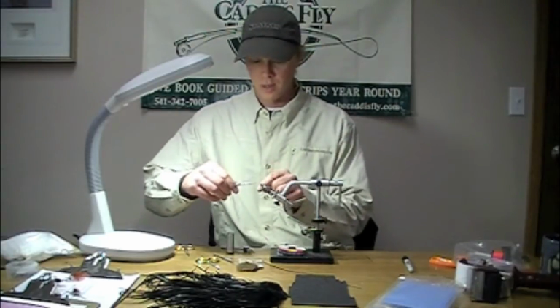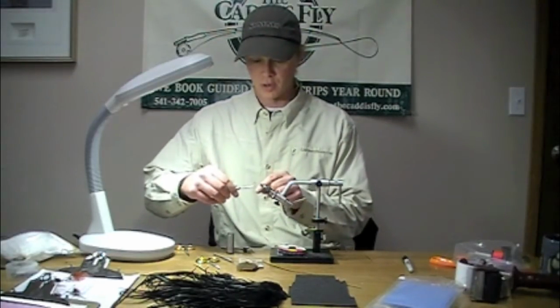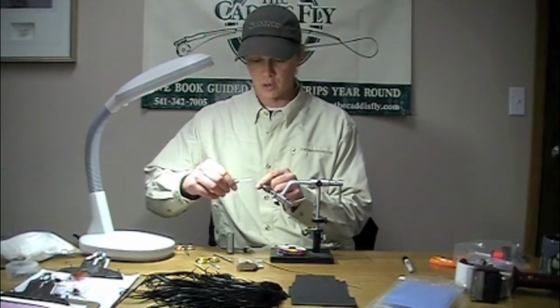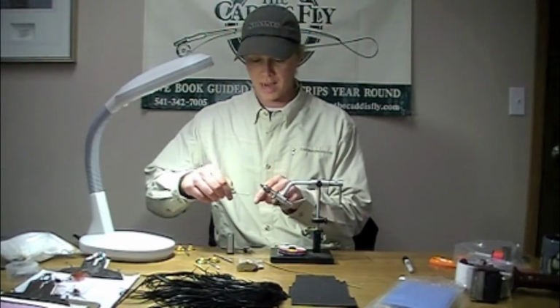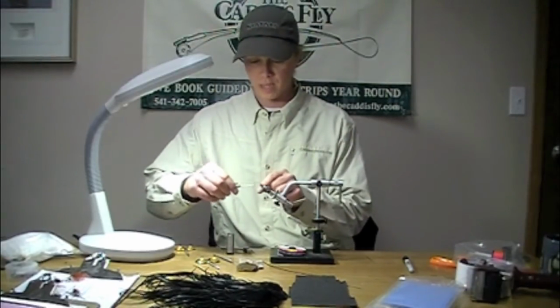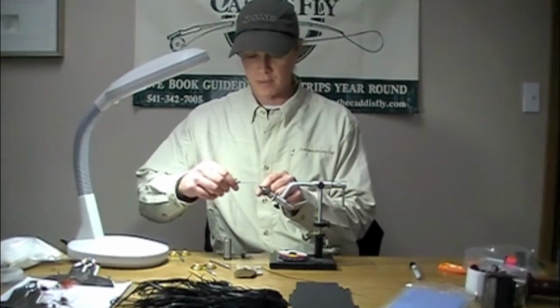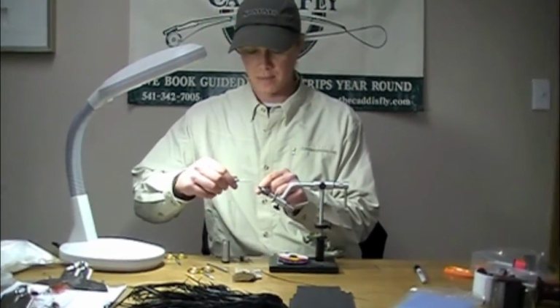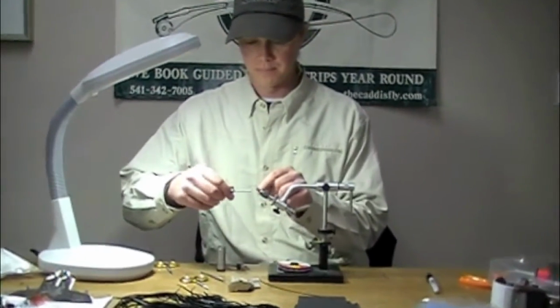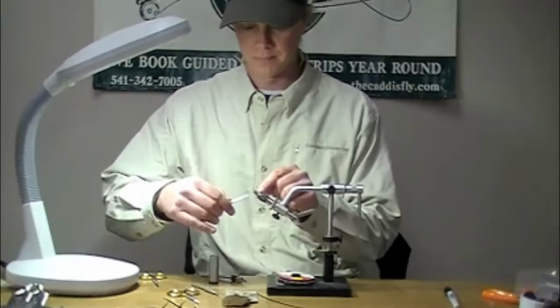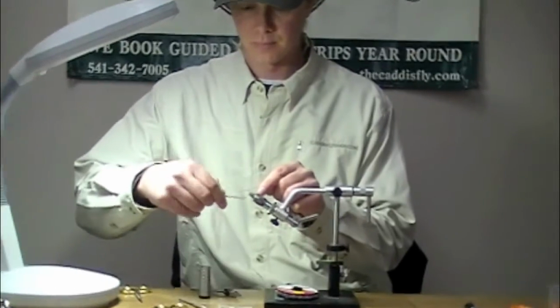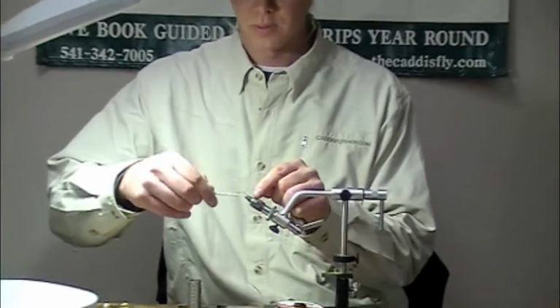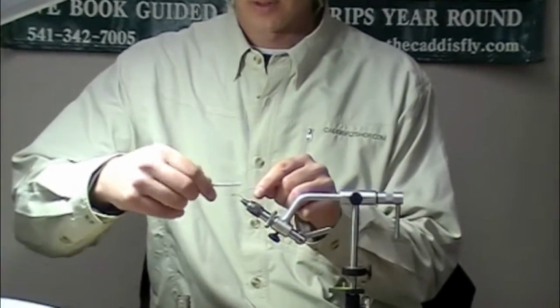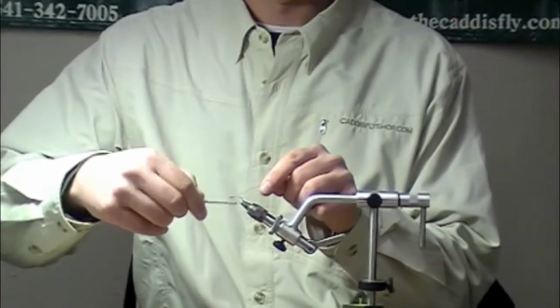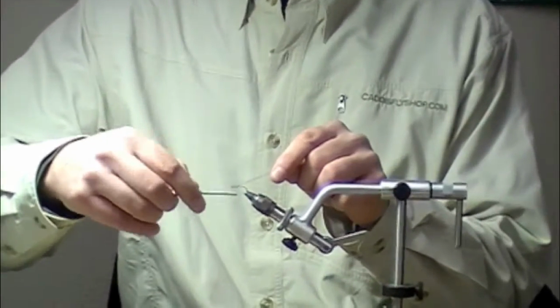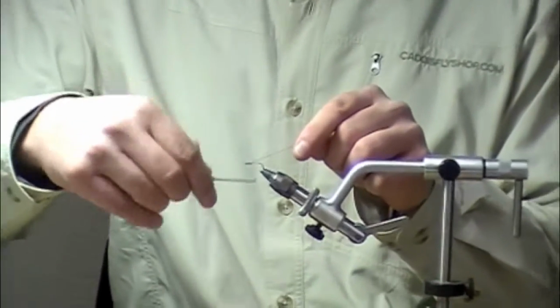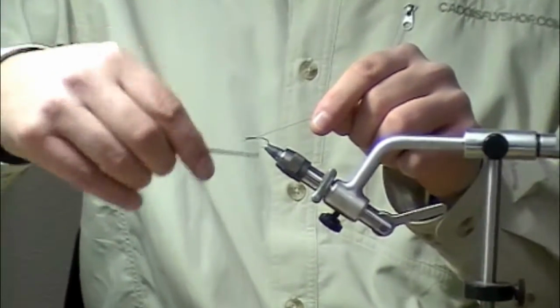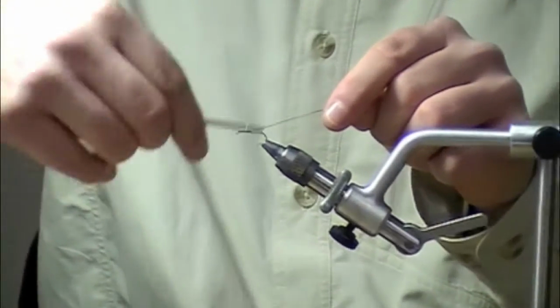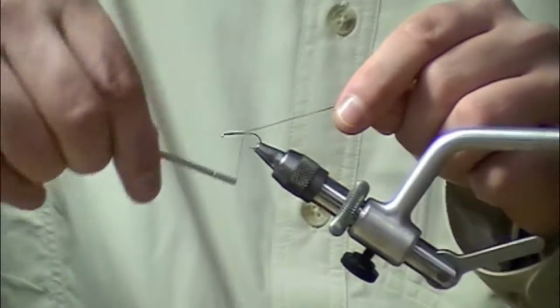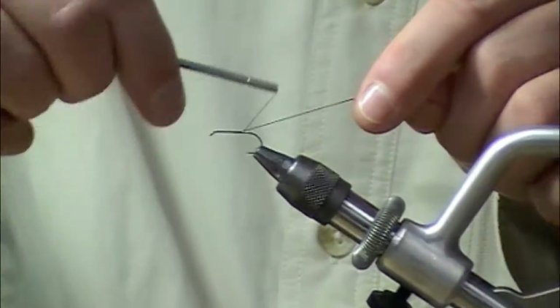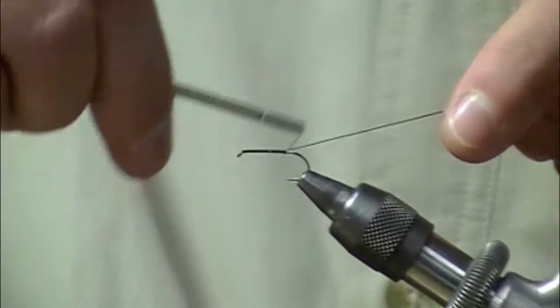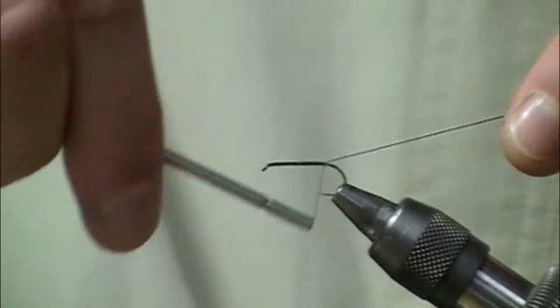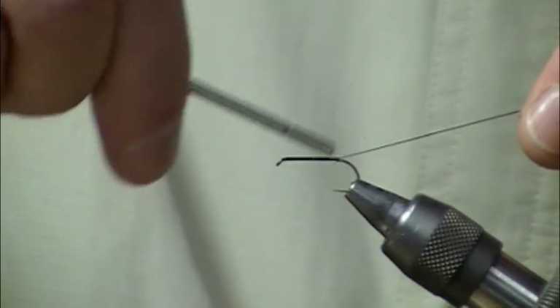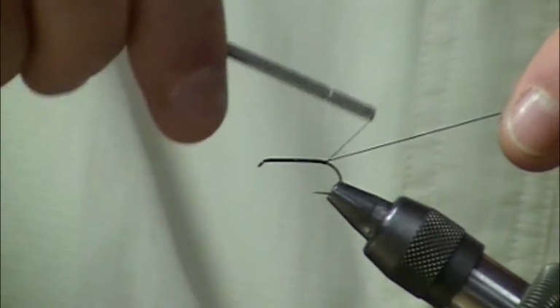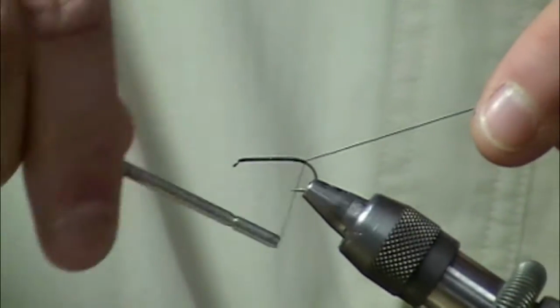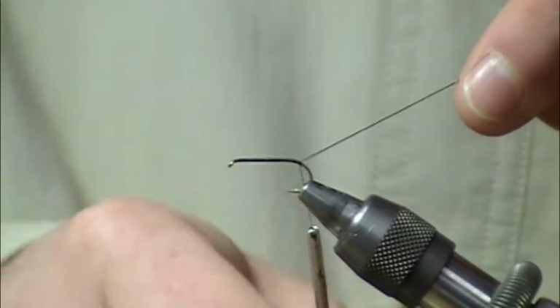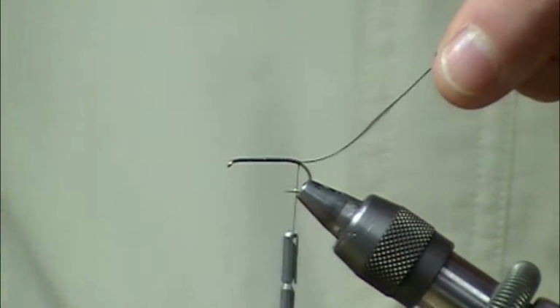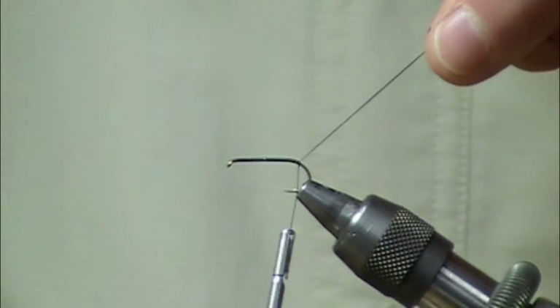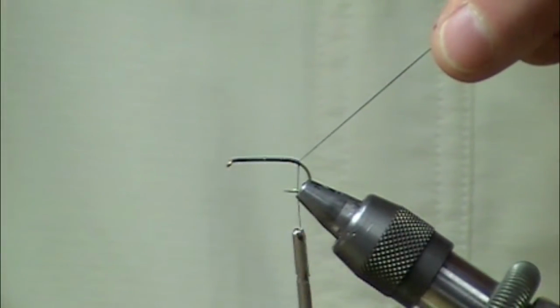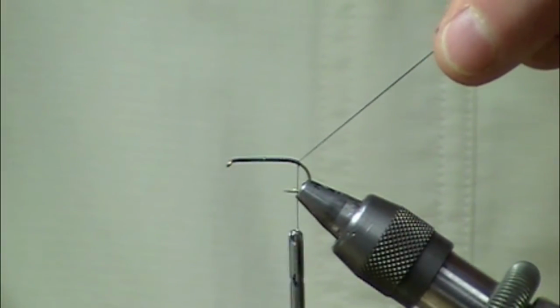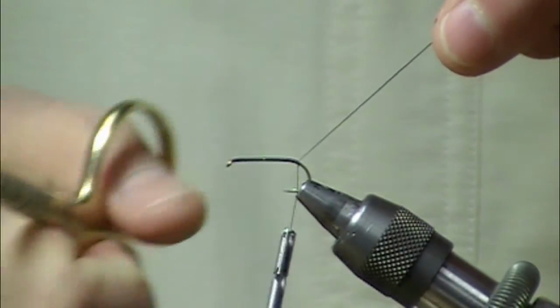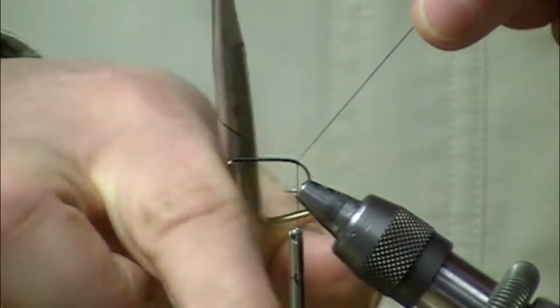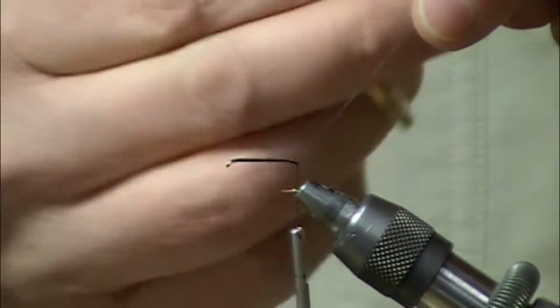We're going to start our black thread behind the eye. We're incorporating some new tricks into a classic Elk-Hair Caddis pattern. I made a thread wrap down the whole base there.